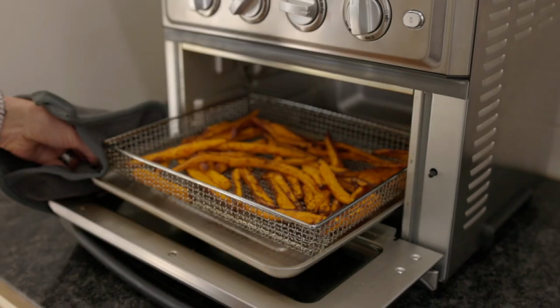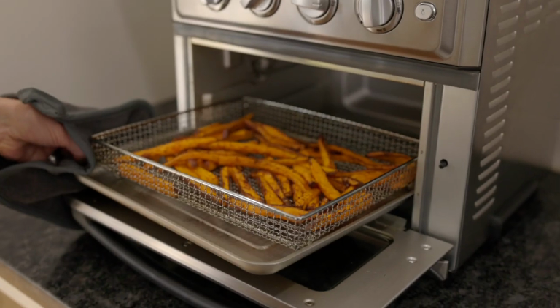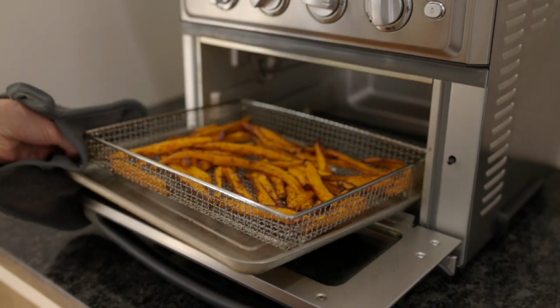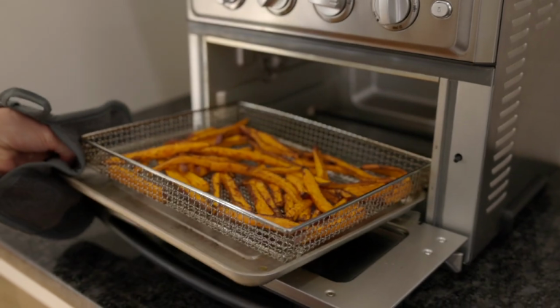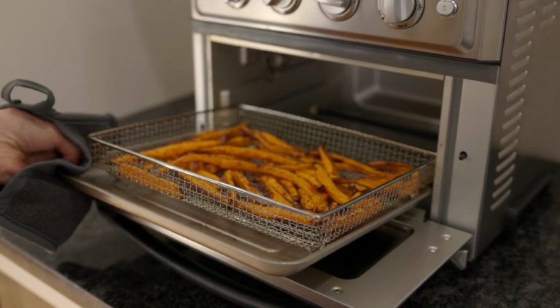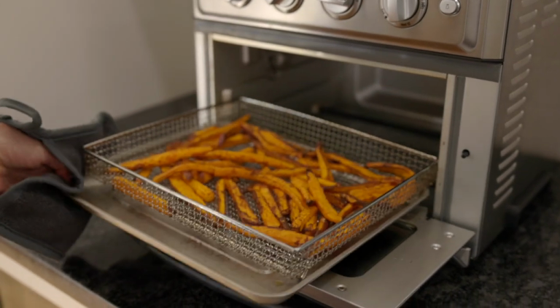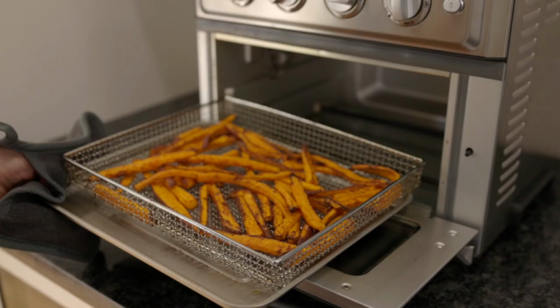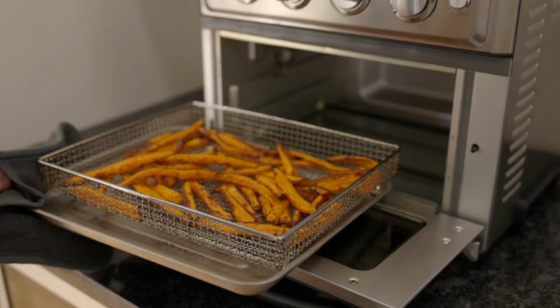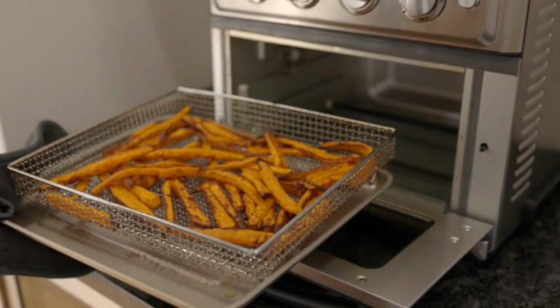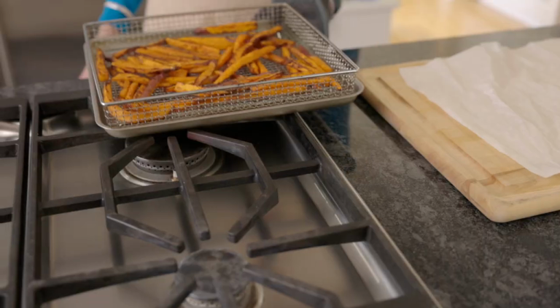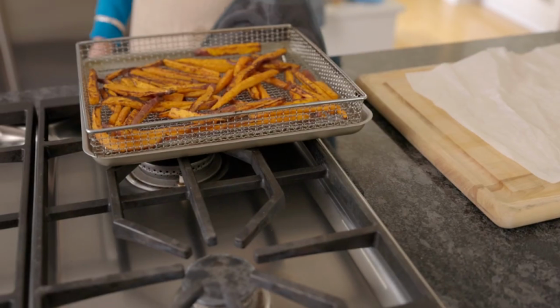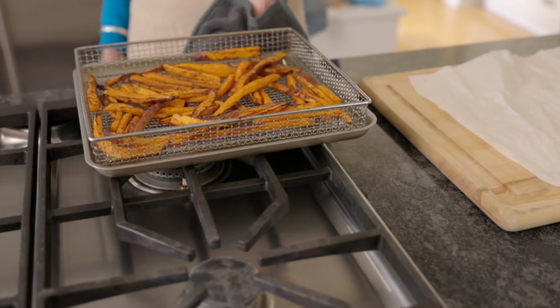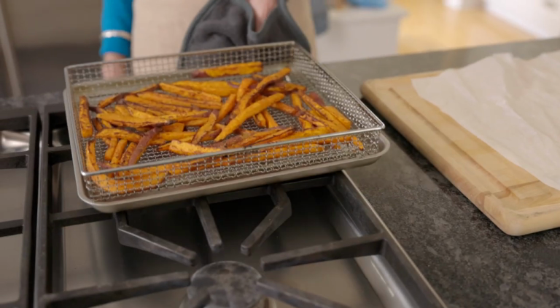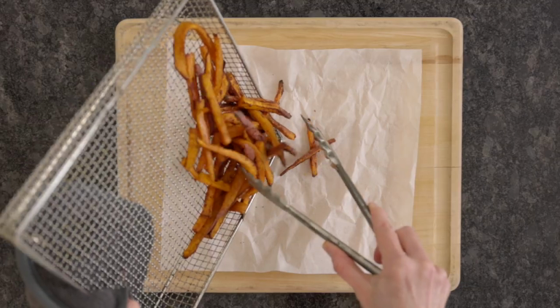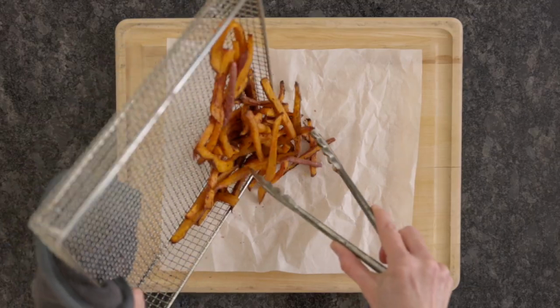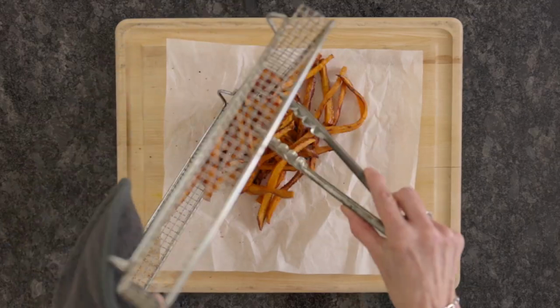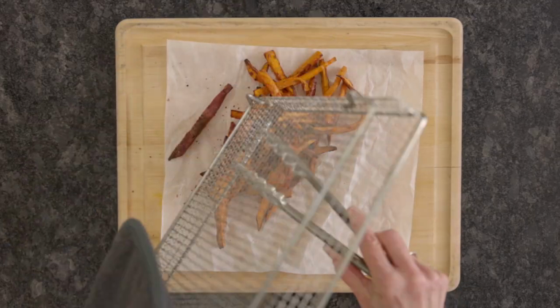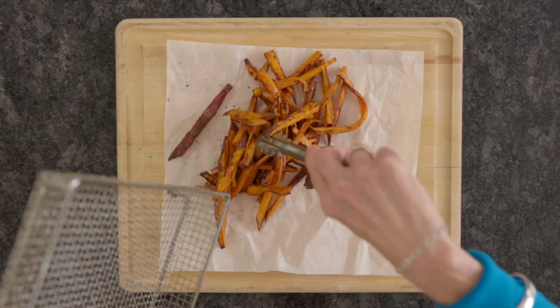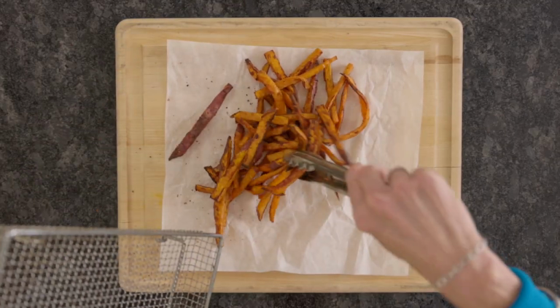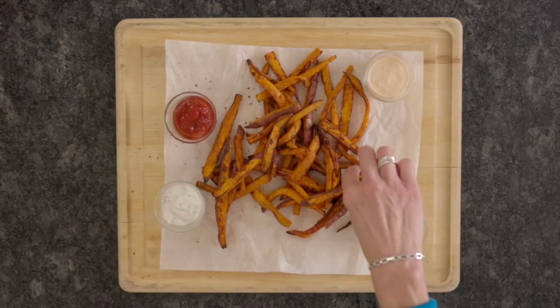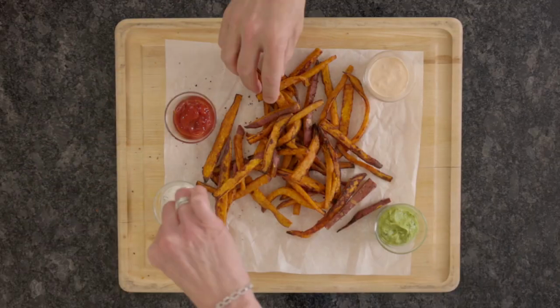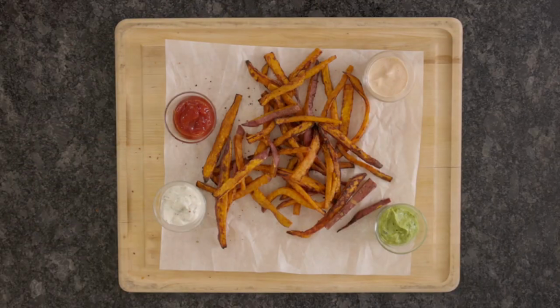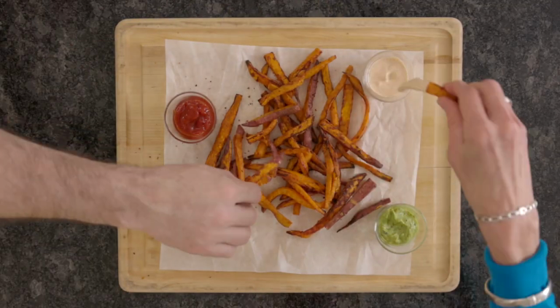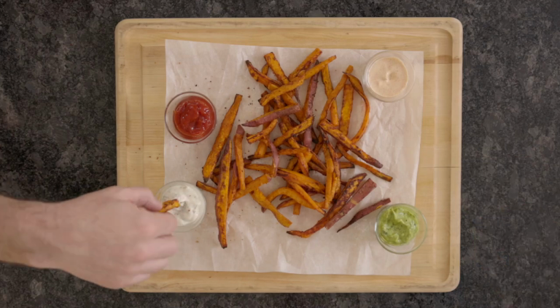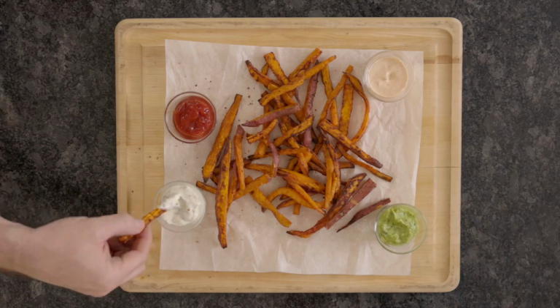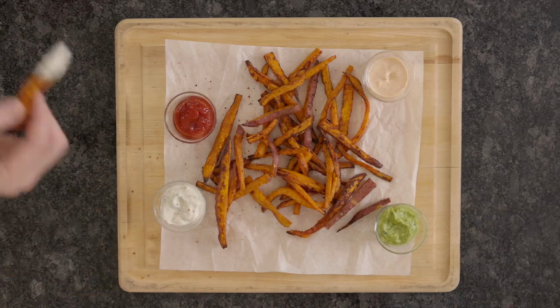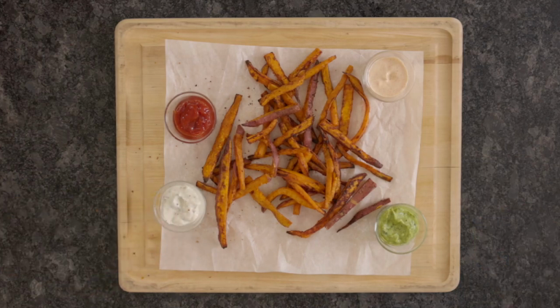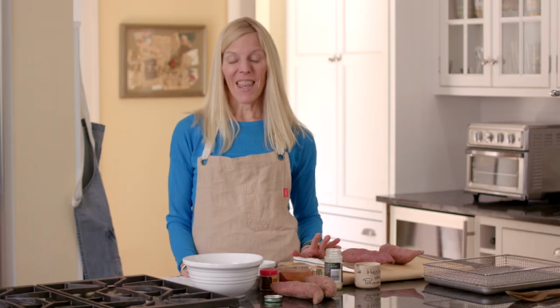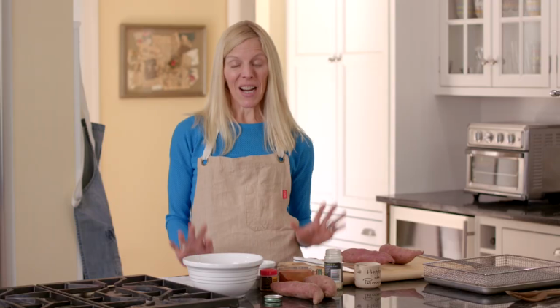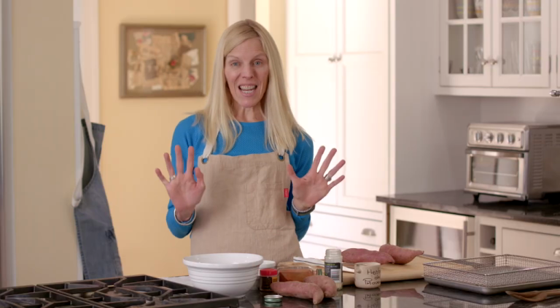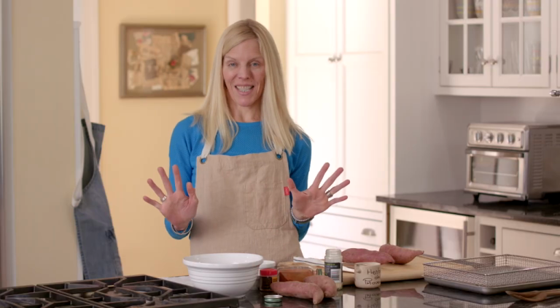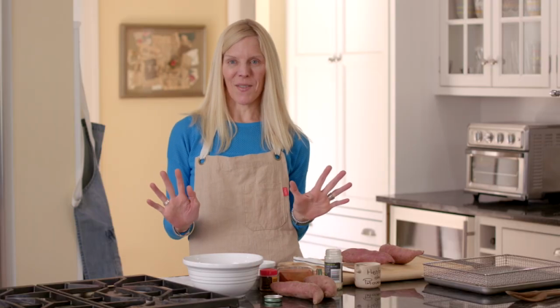They'll be lightly golden and crispy on the outside and tender on the inside. Serve as a side dish or an appetizer and include your favorite dipping sauces. They are irresistible.